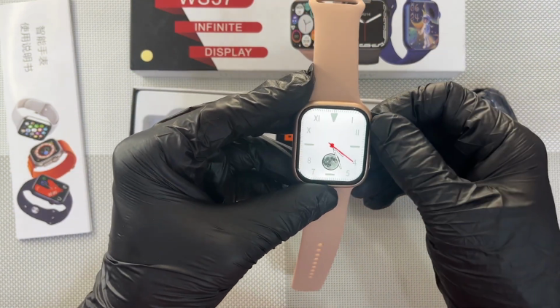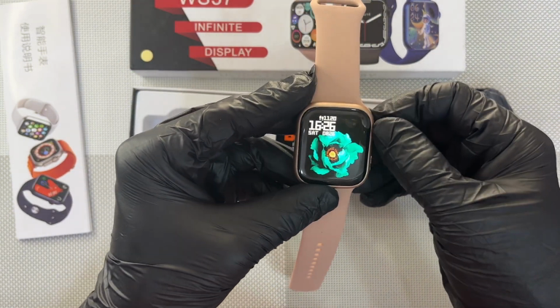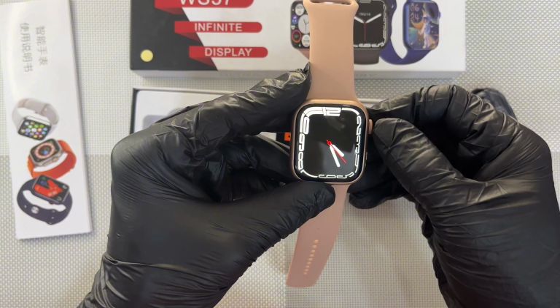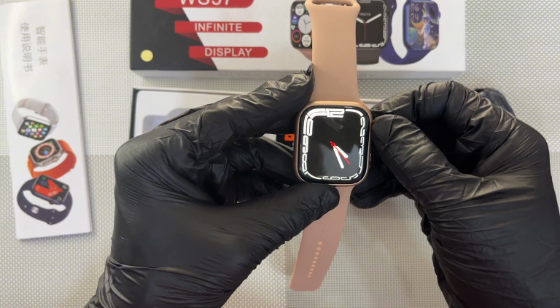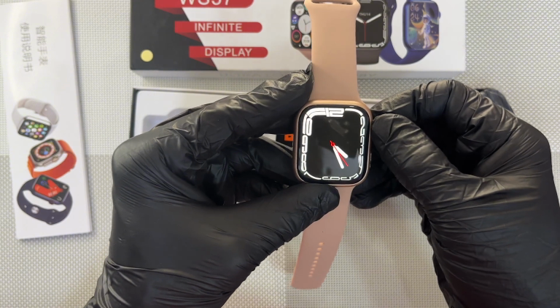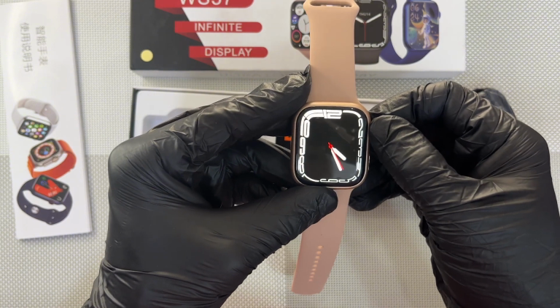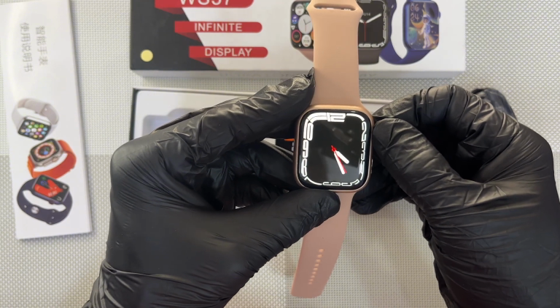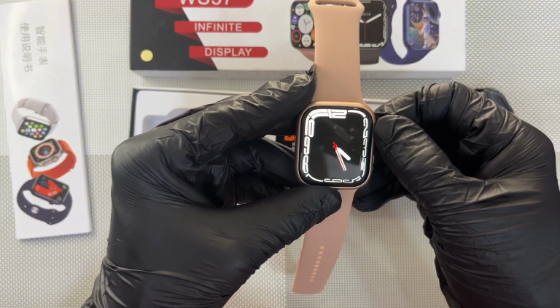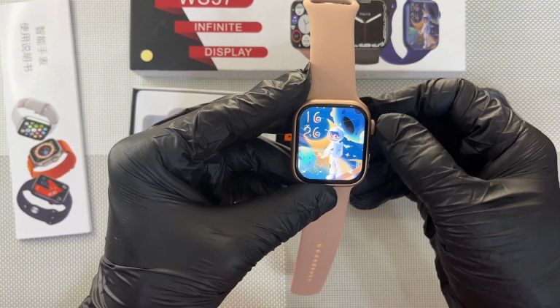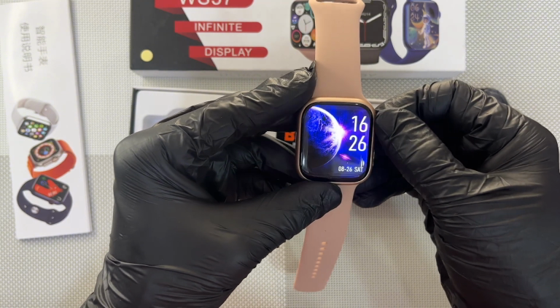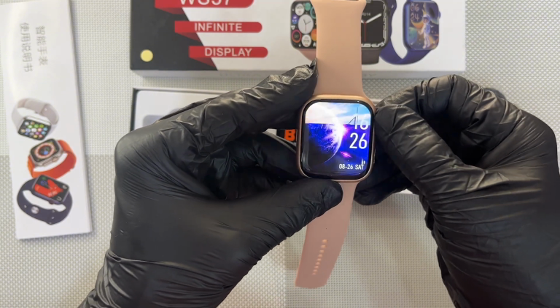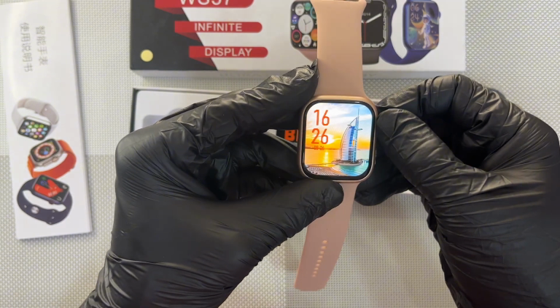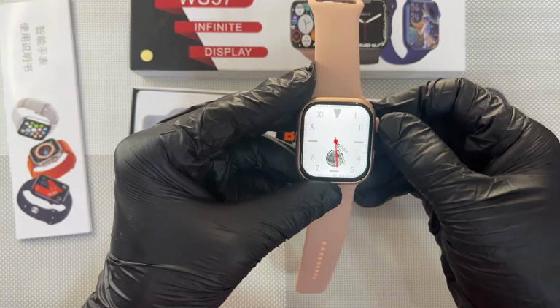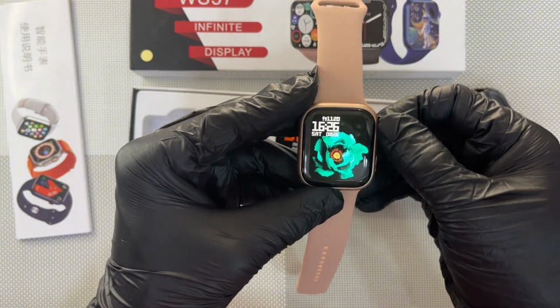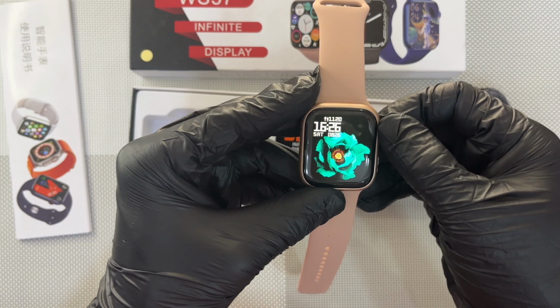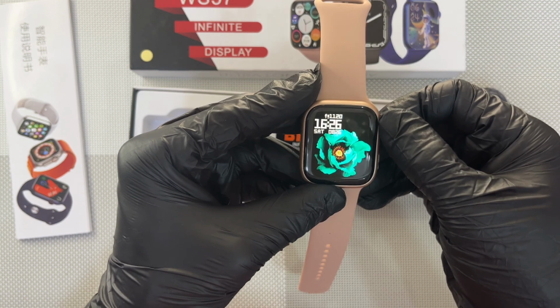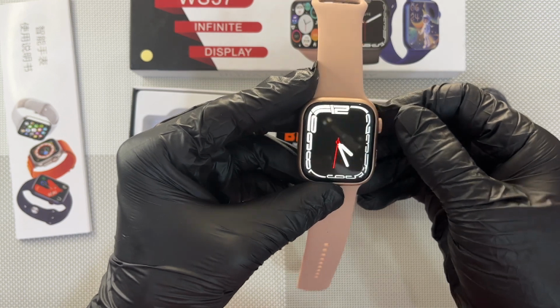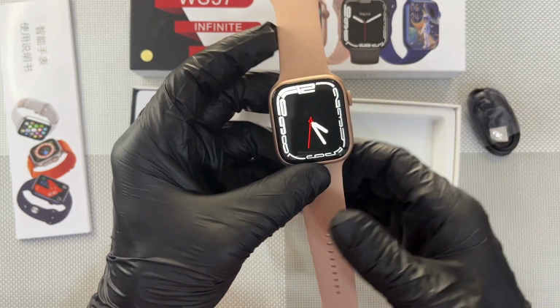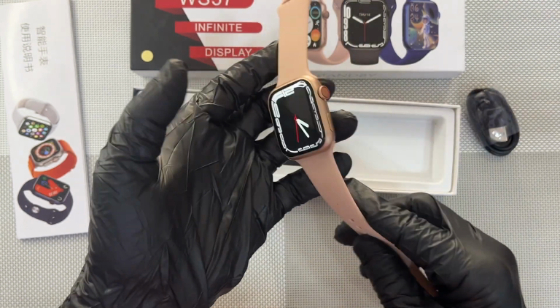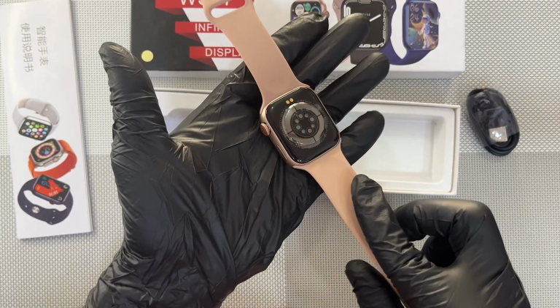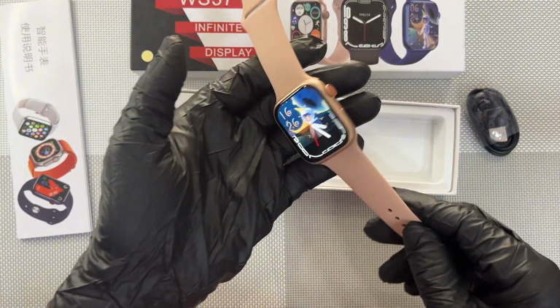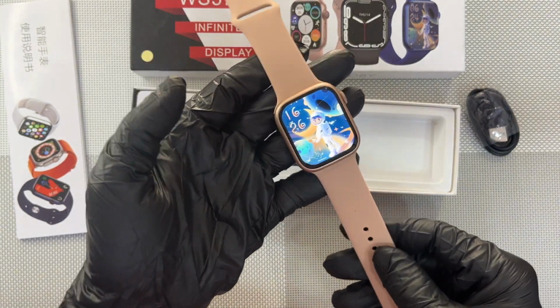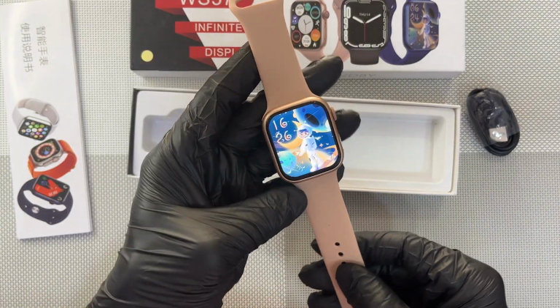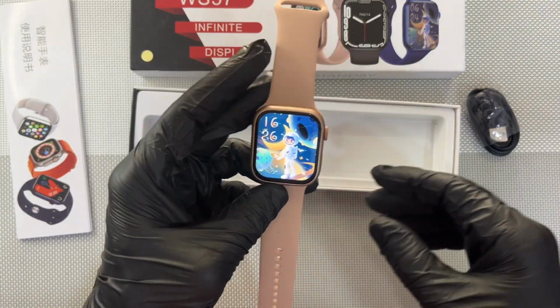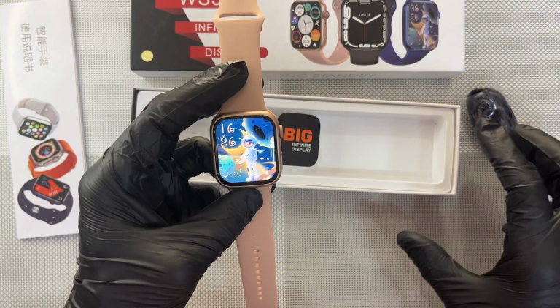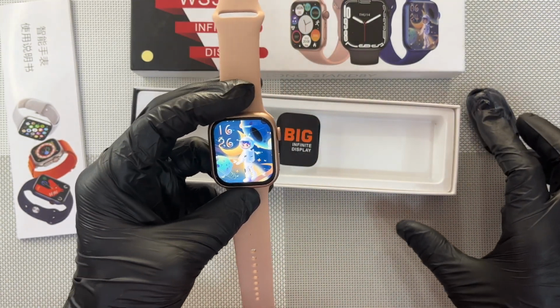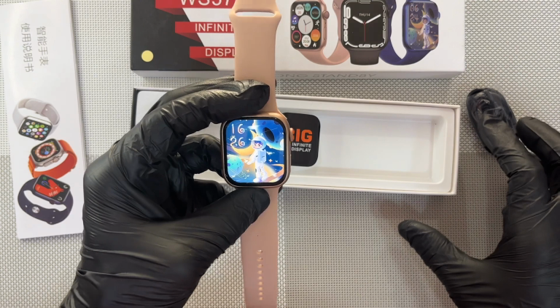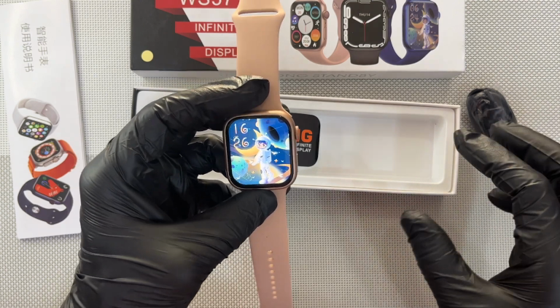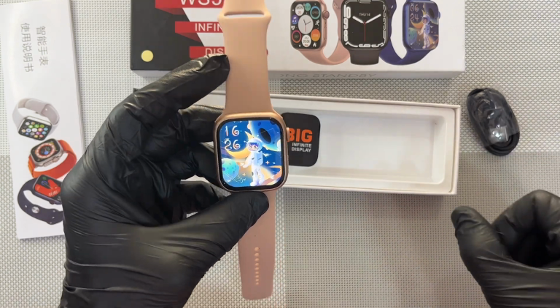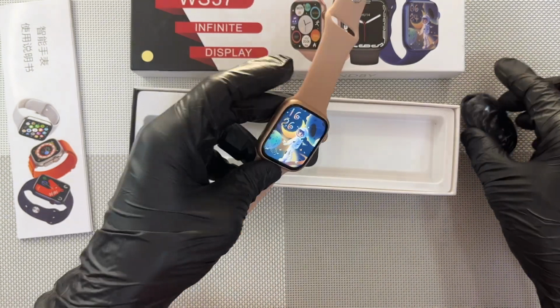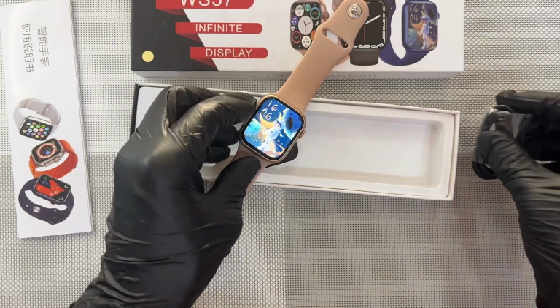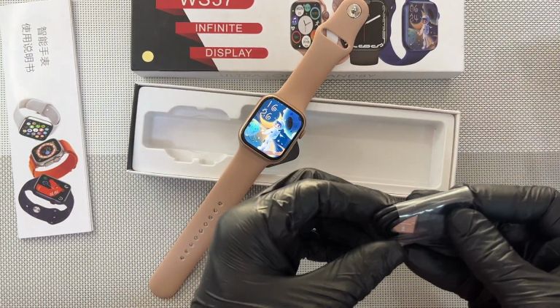Wow, this is very nice — one, two, three, four, five, six, seven watch faces. That is fantastic! Okay, let's go ahead and see how we are going to charge the watch.